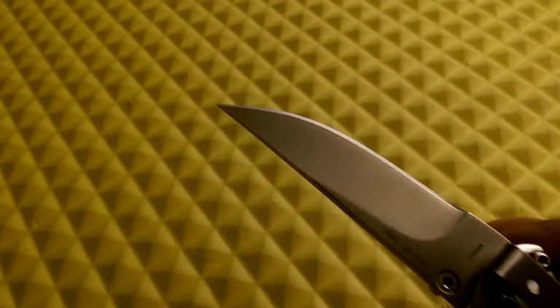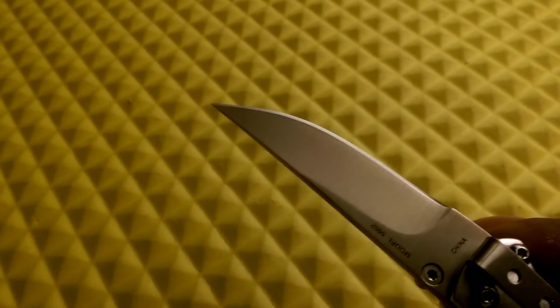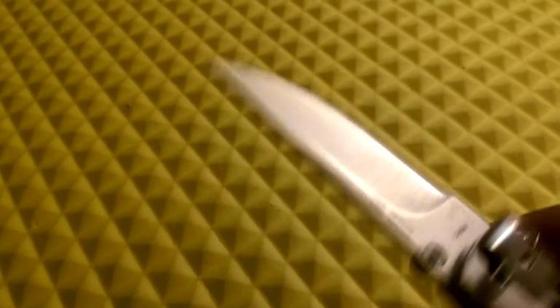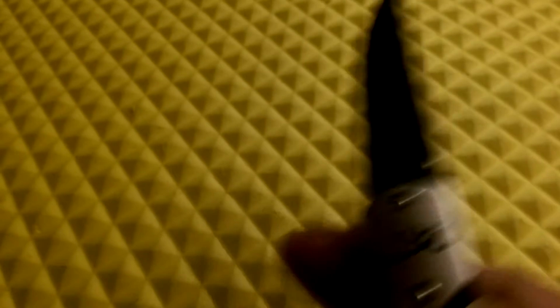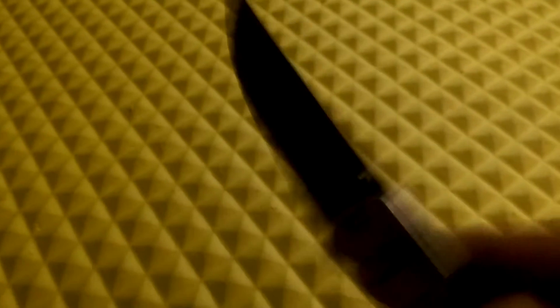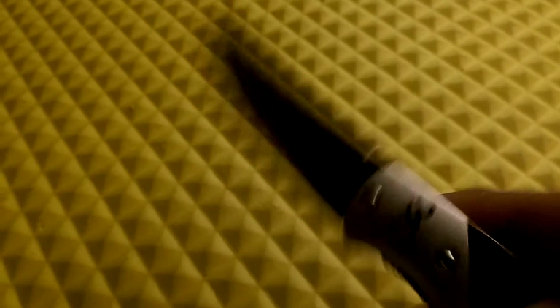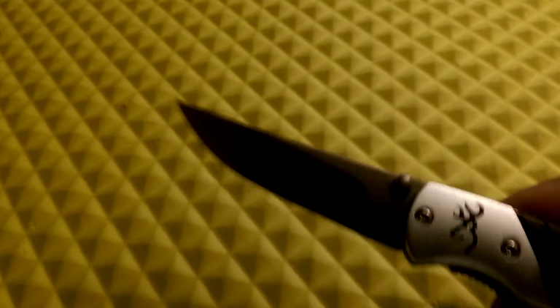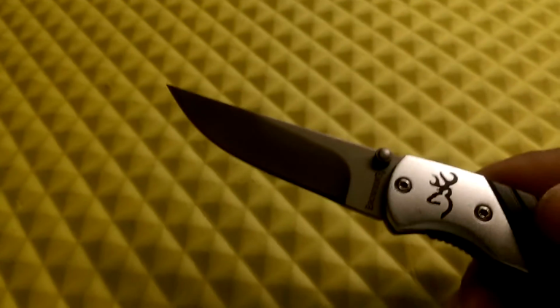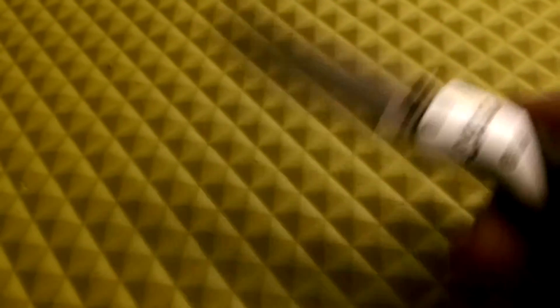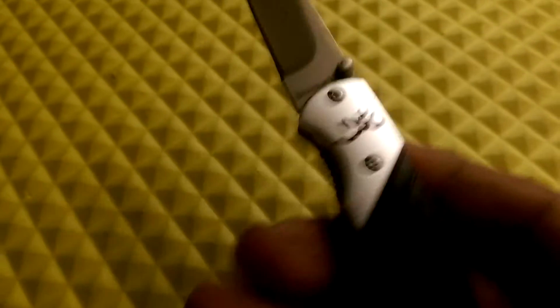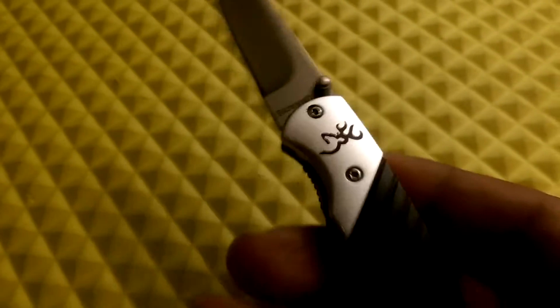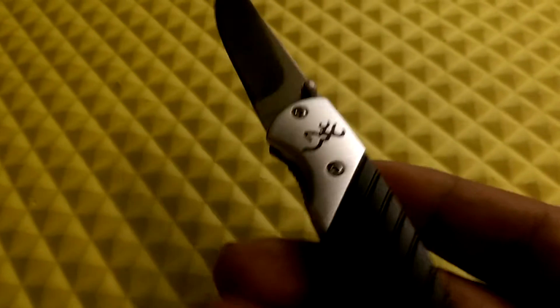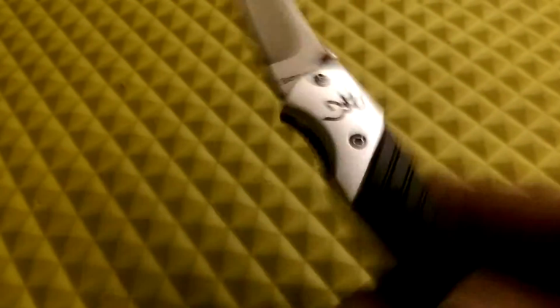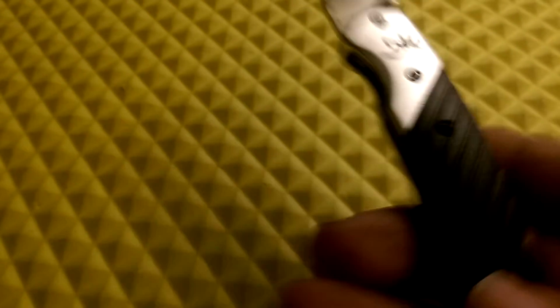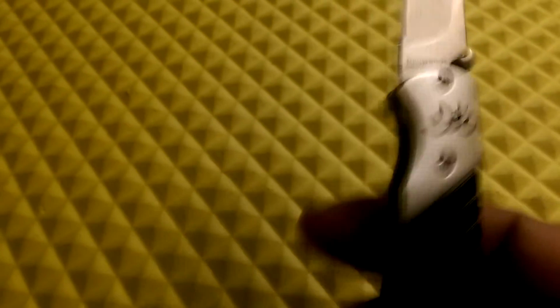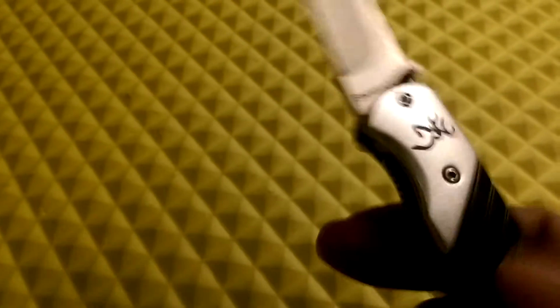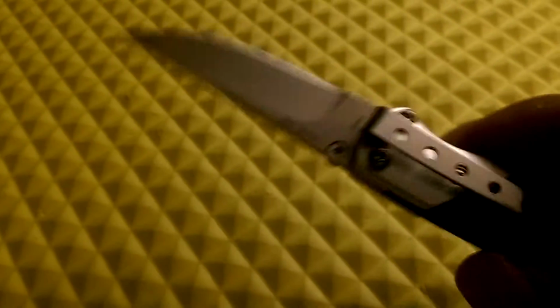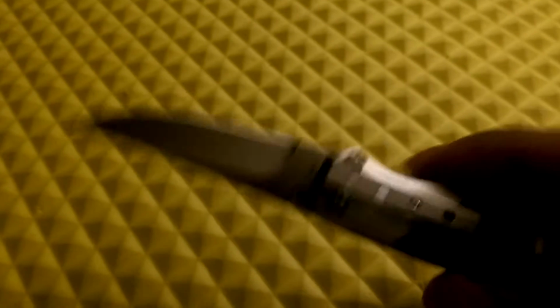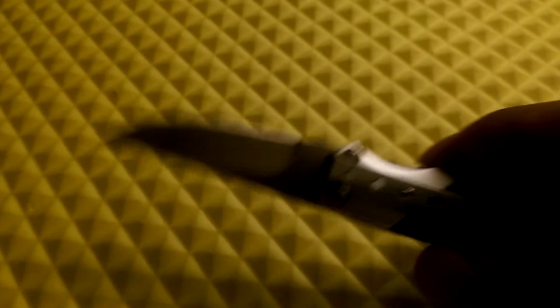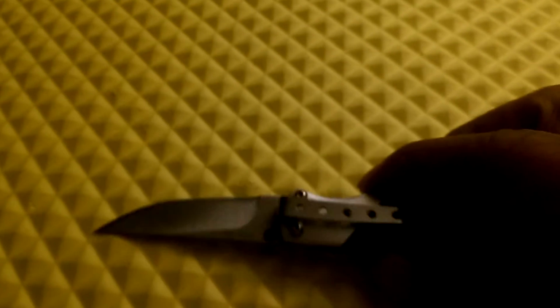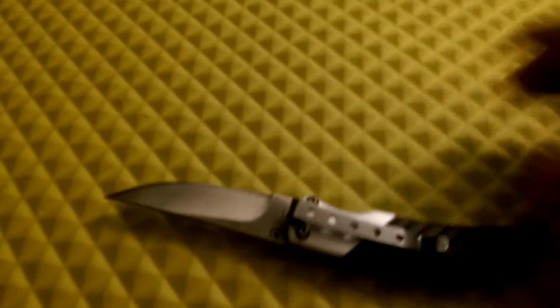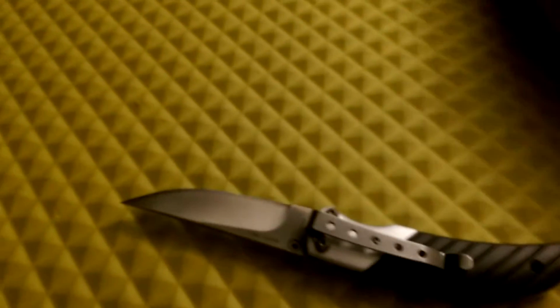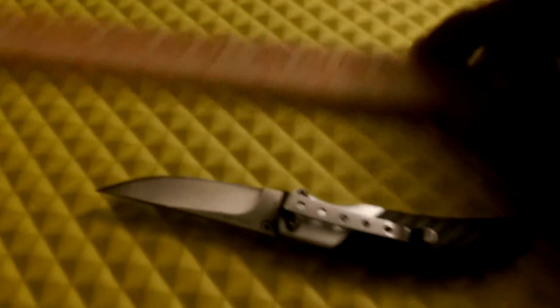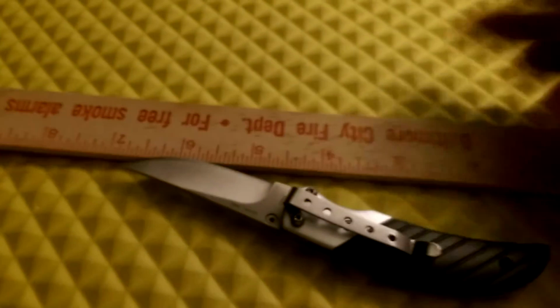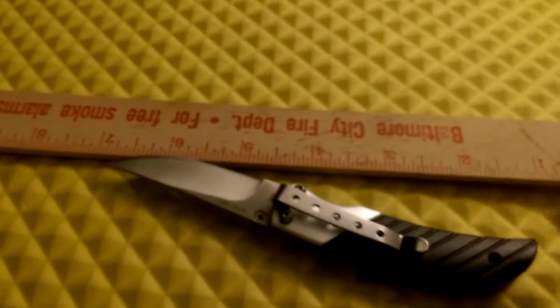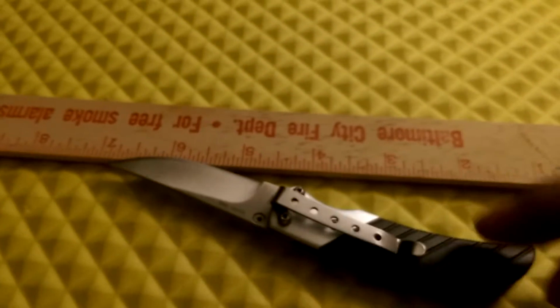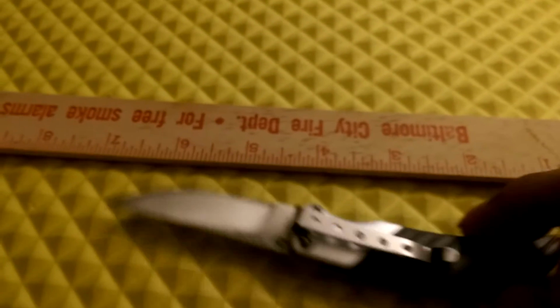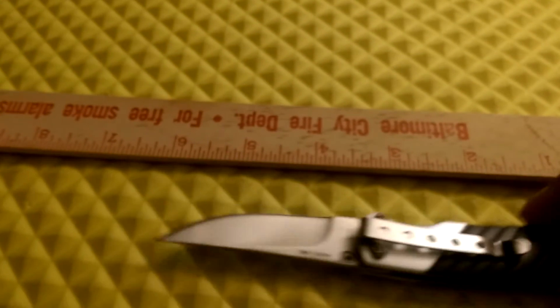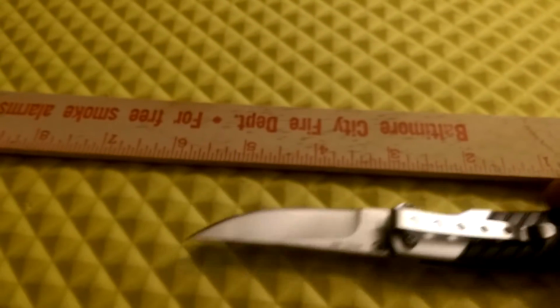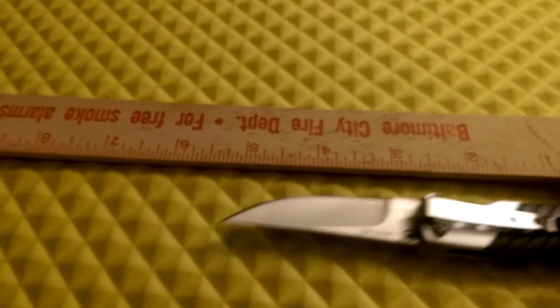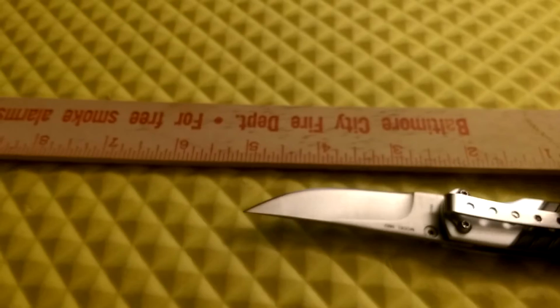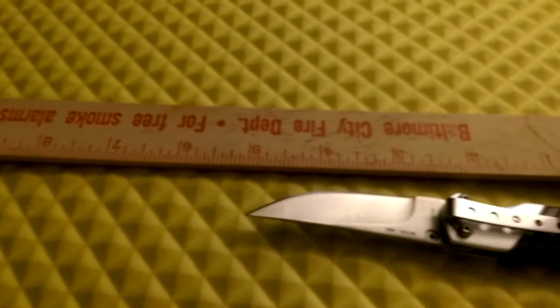It's called the Prism 2. It's a really nice little knife and I got it off Amazon for a really reasonable price.